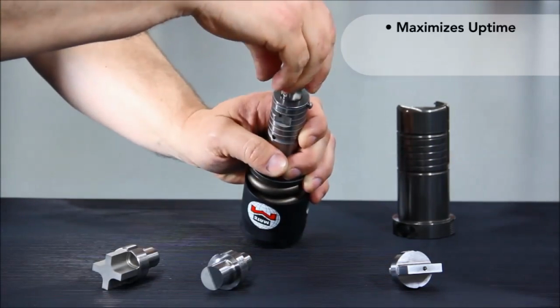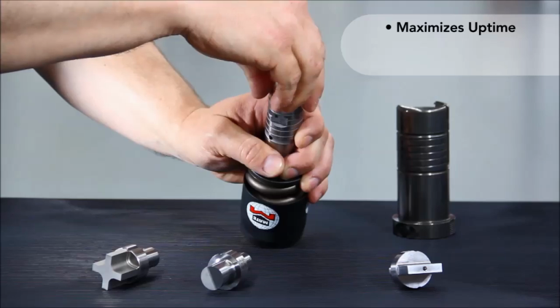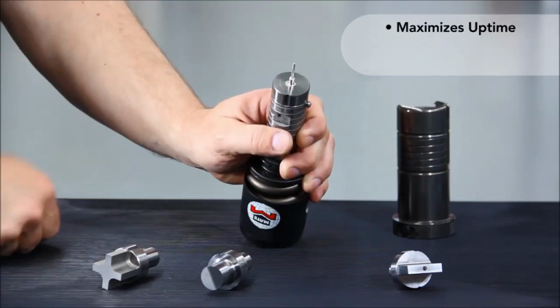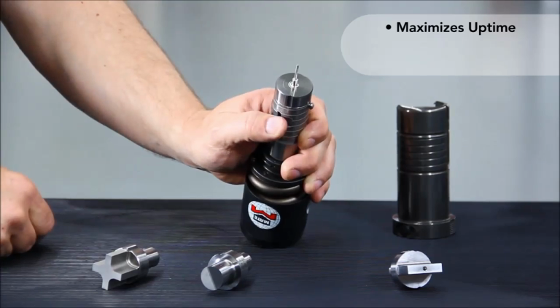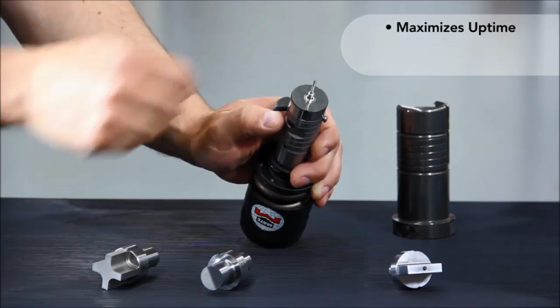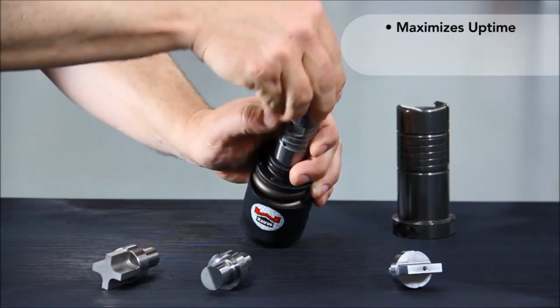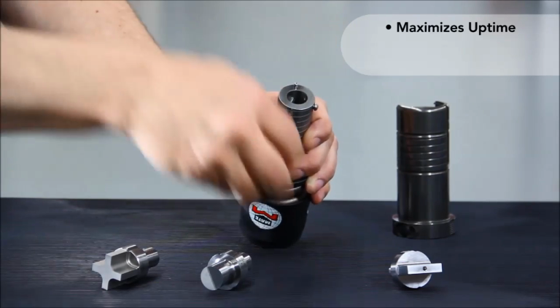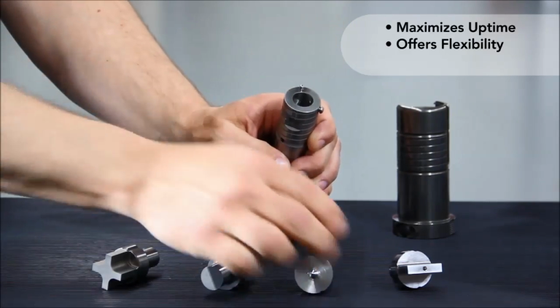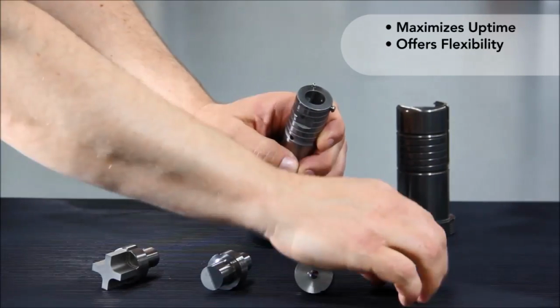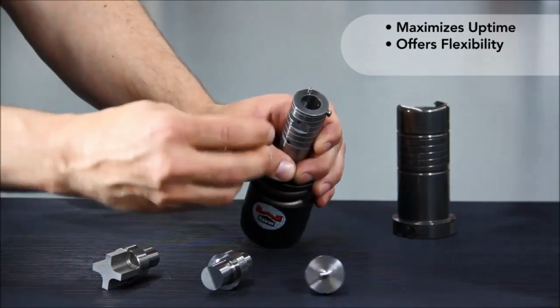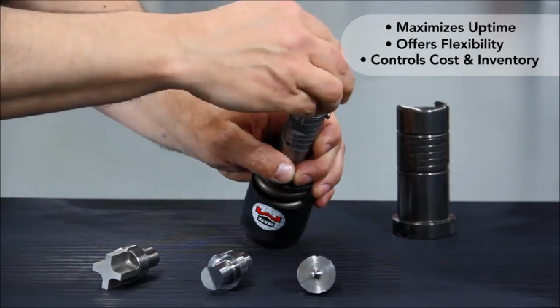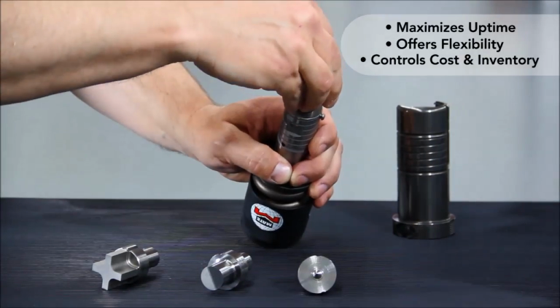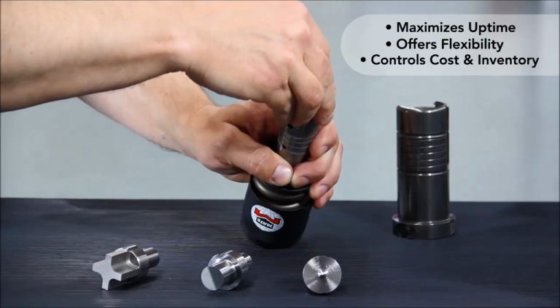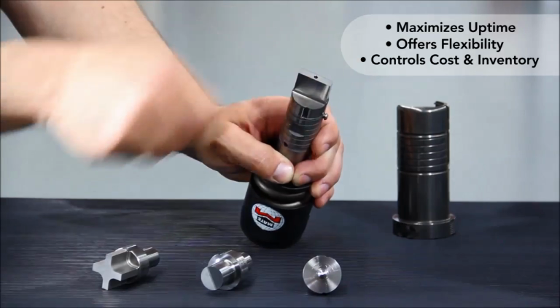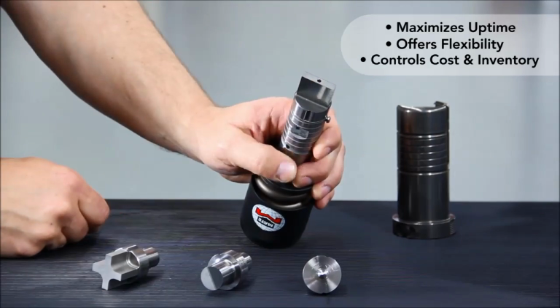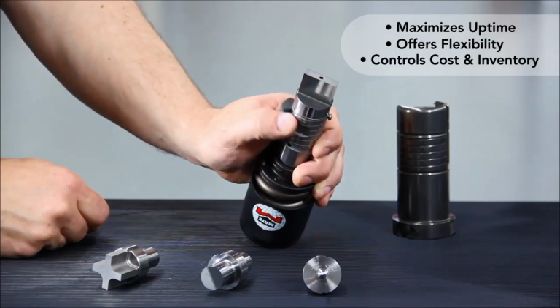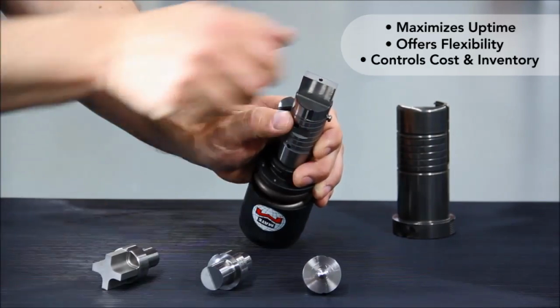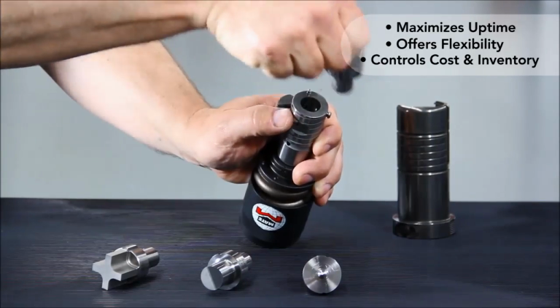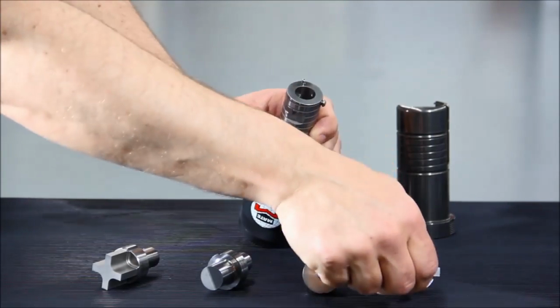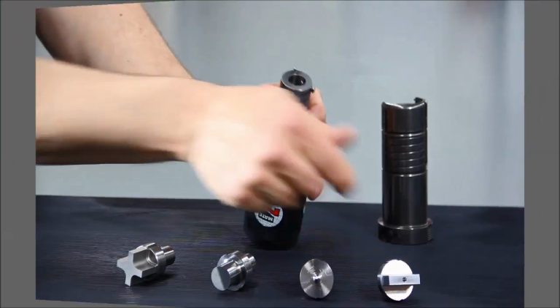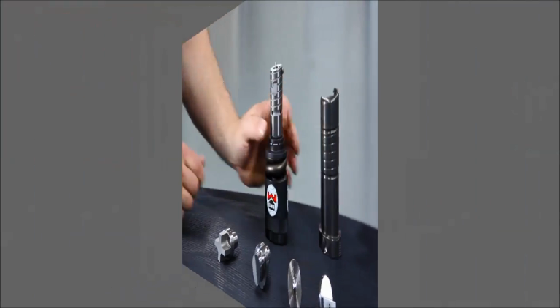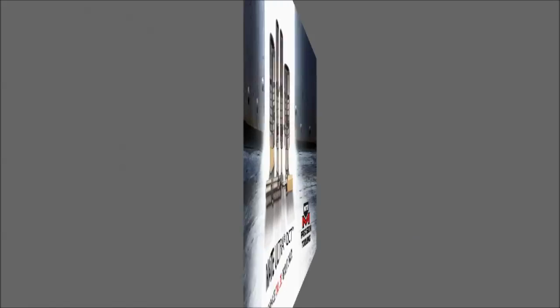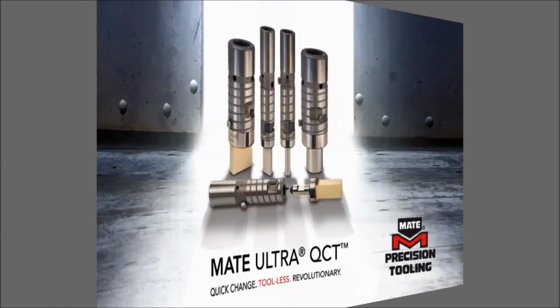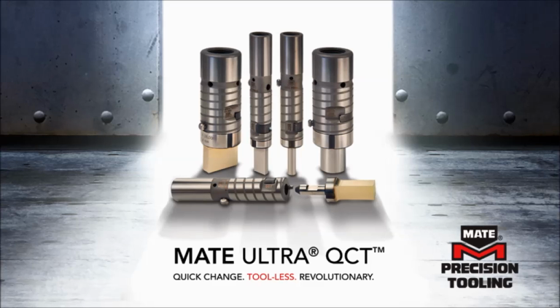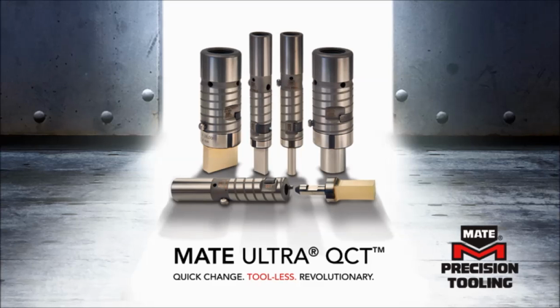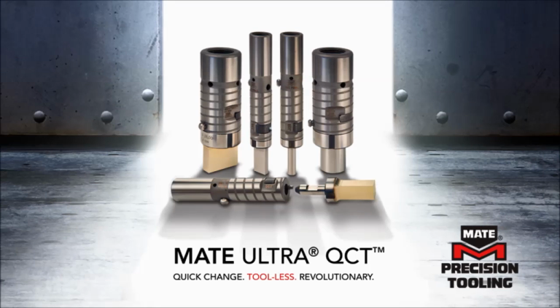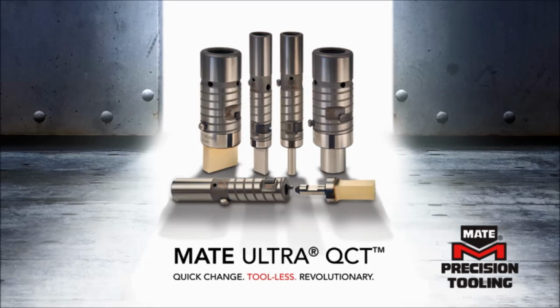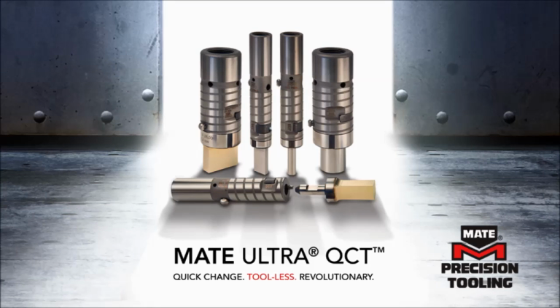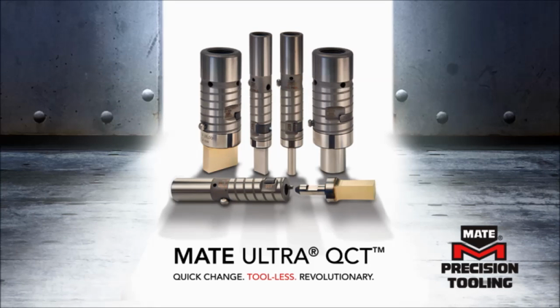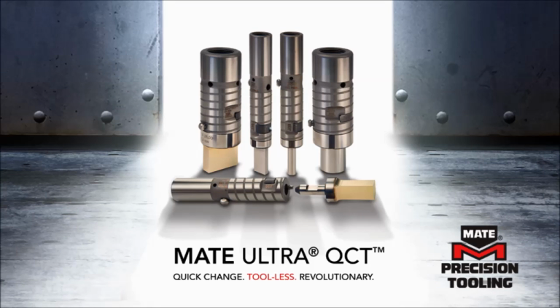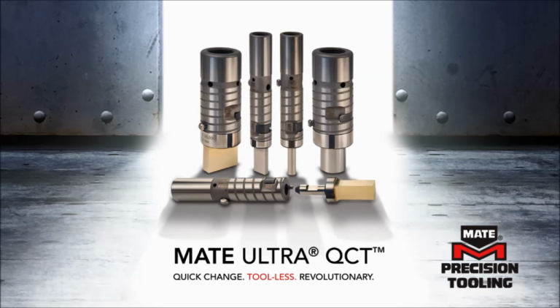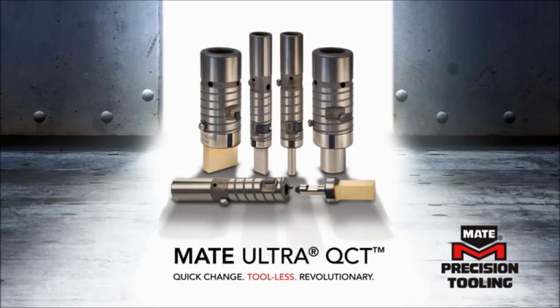Designed with the fabricator in mind, Ultra QCT maximizes uptime, offers flexibility, and helps control costs and inventory in an ever-competitive environment. Mate Ultra QCT — the new standard for thick turret punch press tooling.